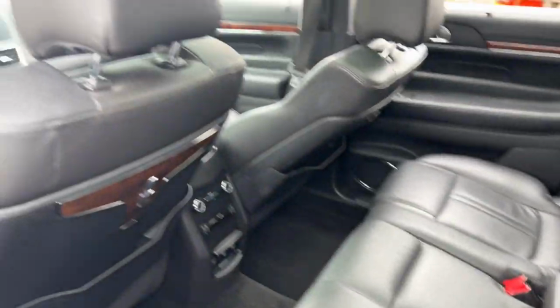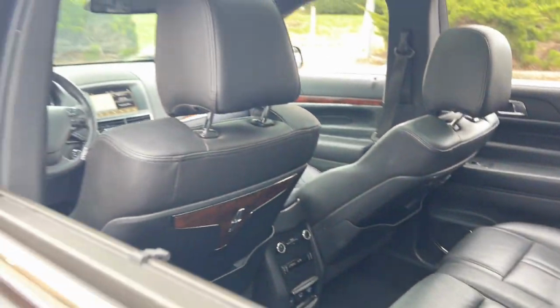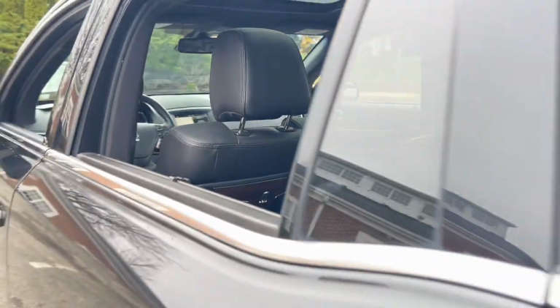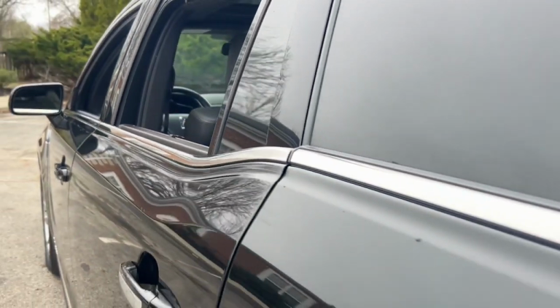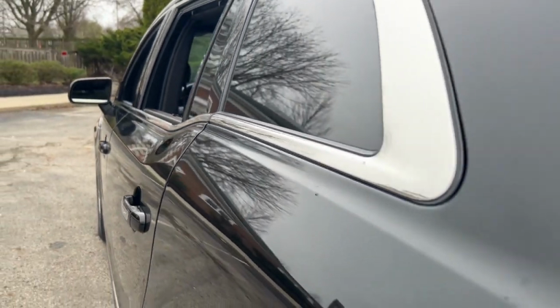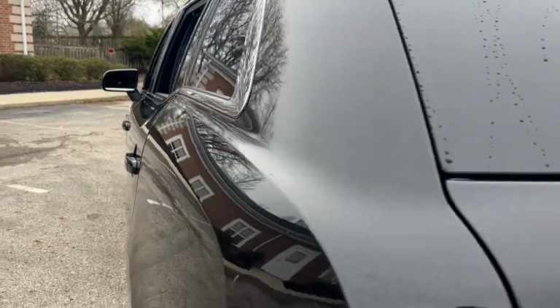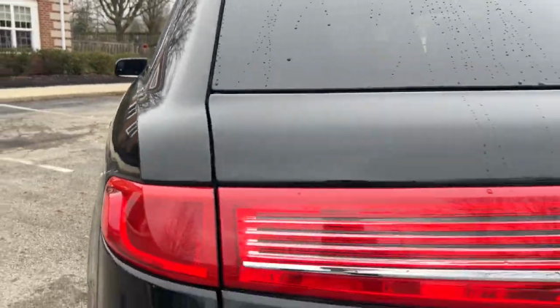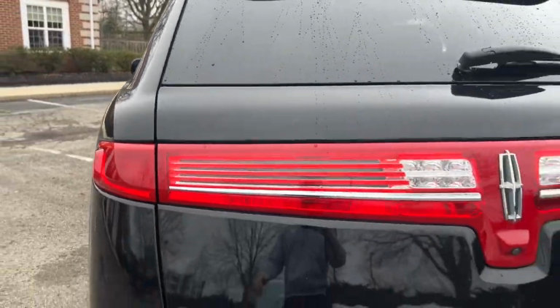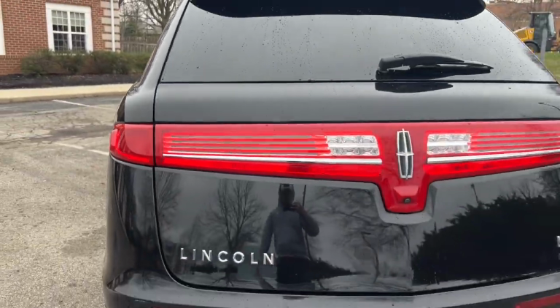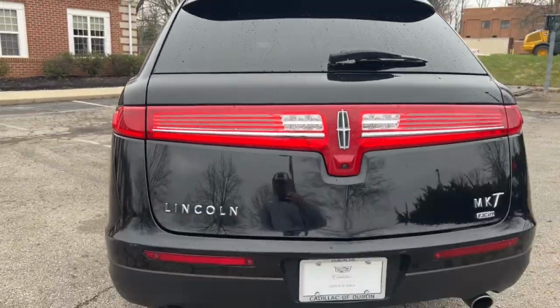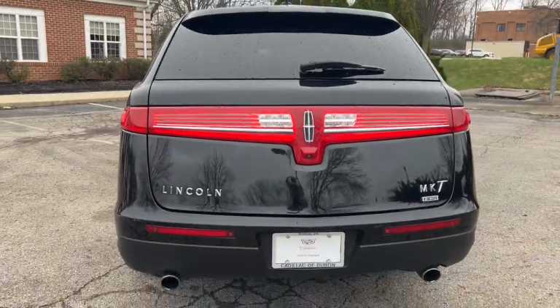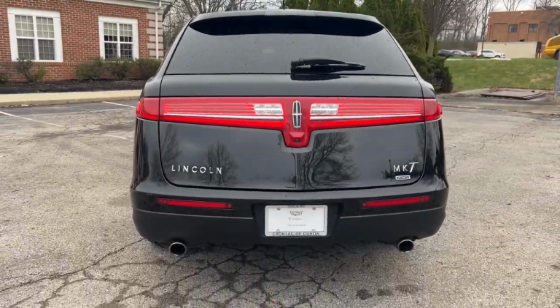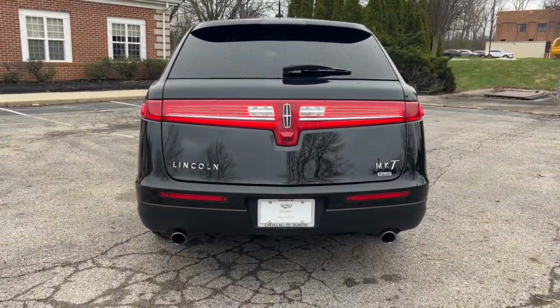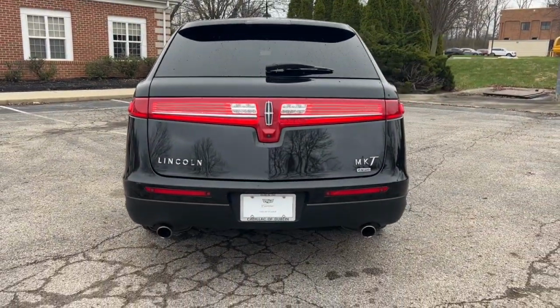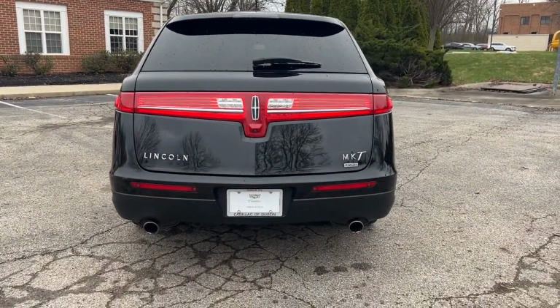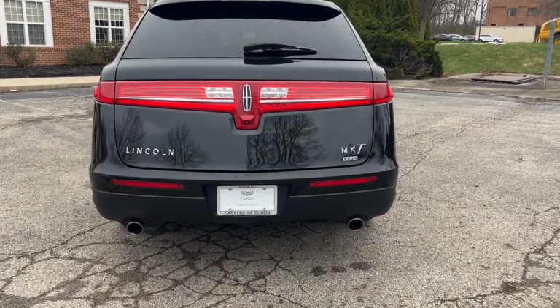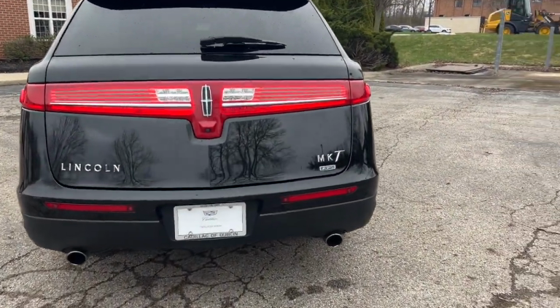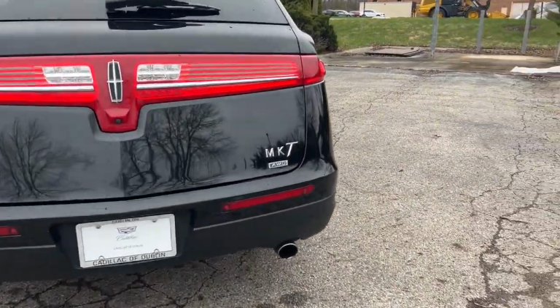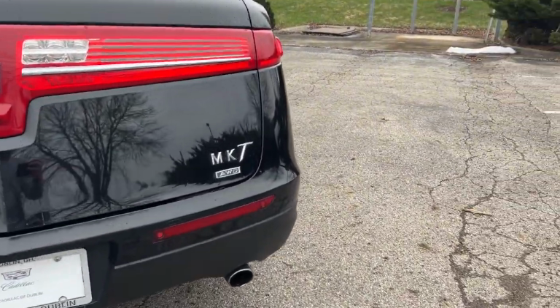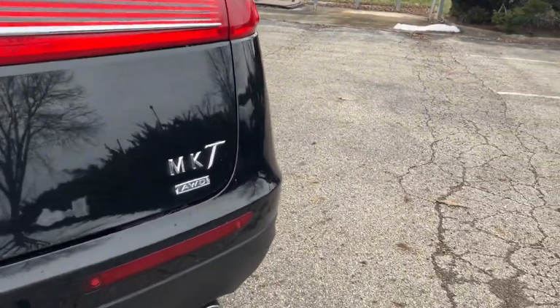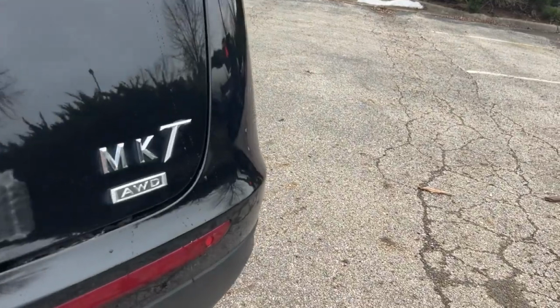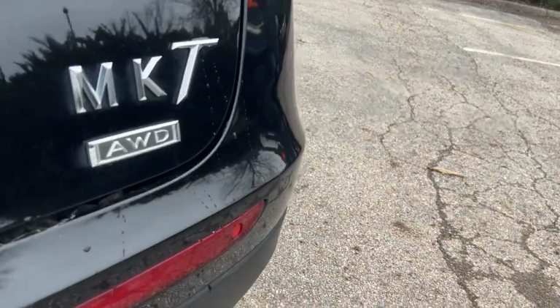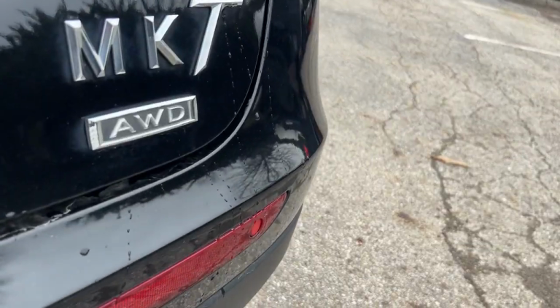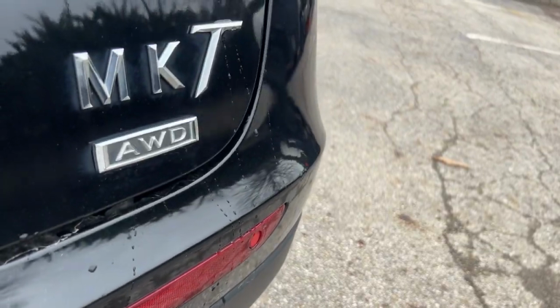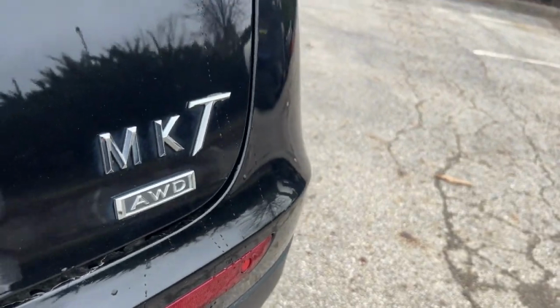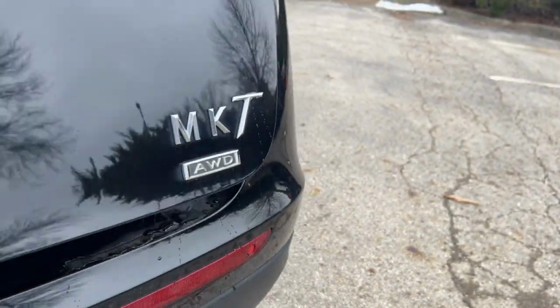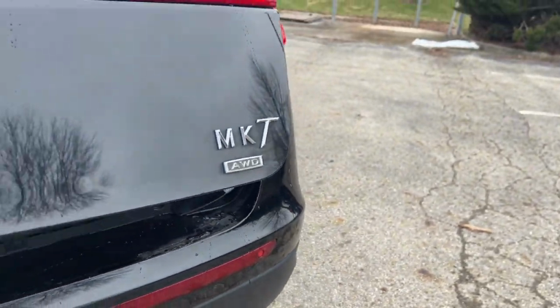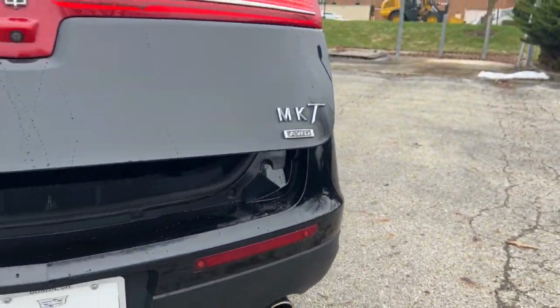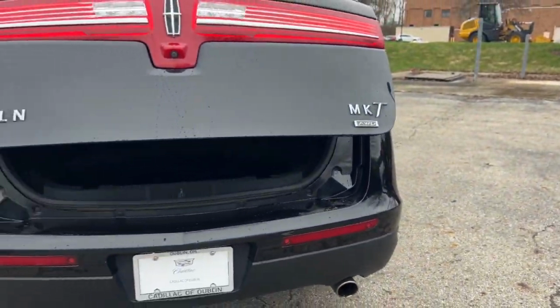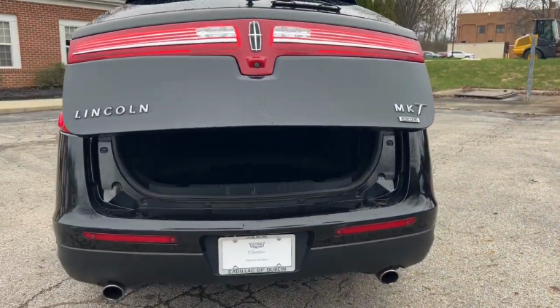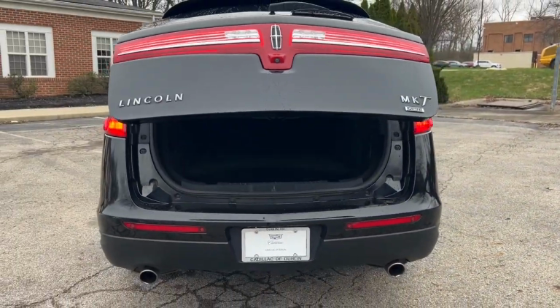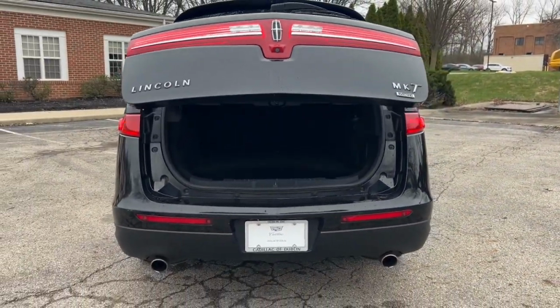Get behind the wheel of the MKT and start taking advantage of SUV versatility coupled with premium comfort. Come in for a fun and easy test drive — our team will make it the best part of your day.